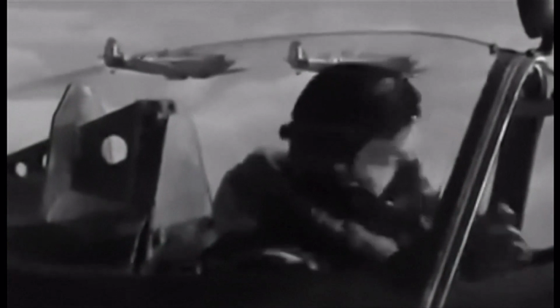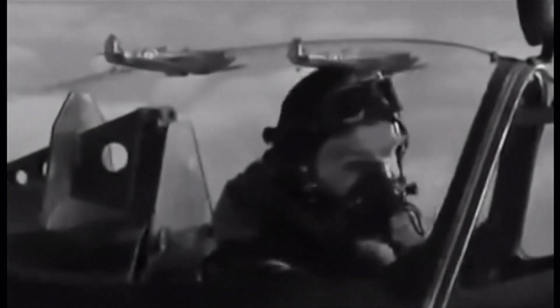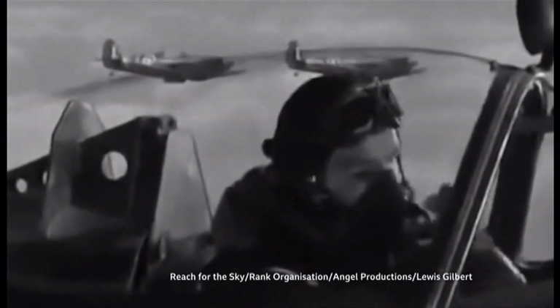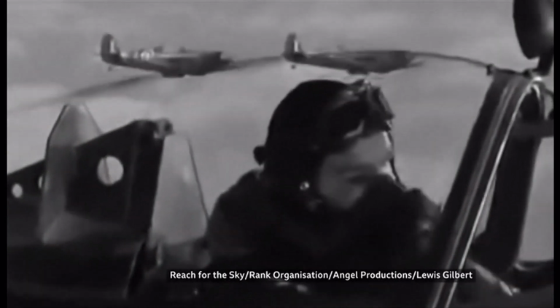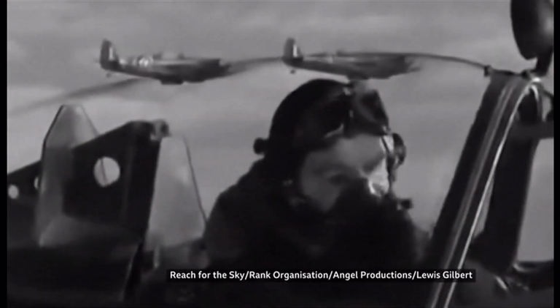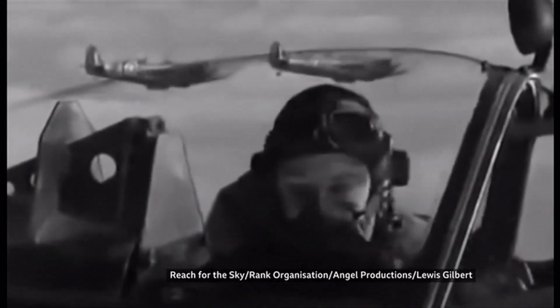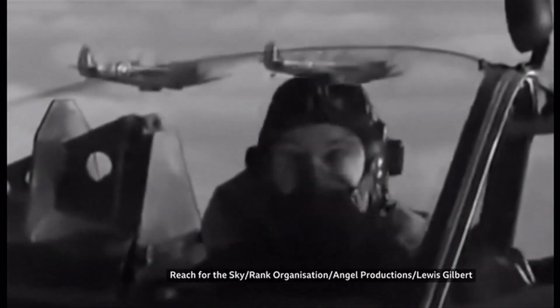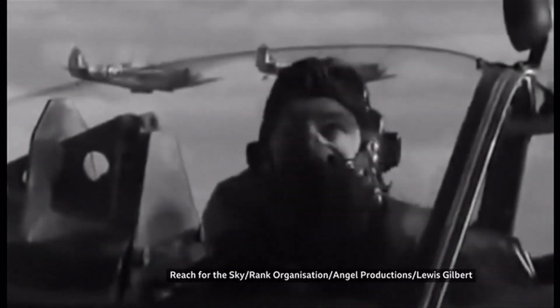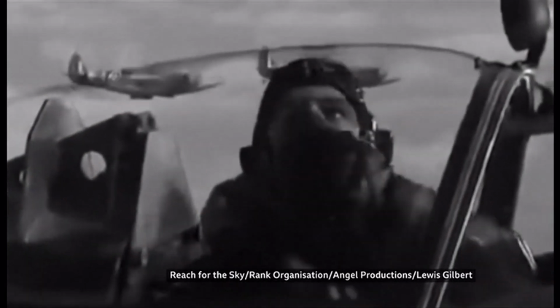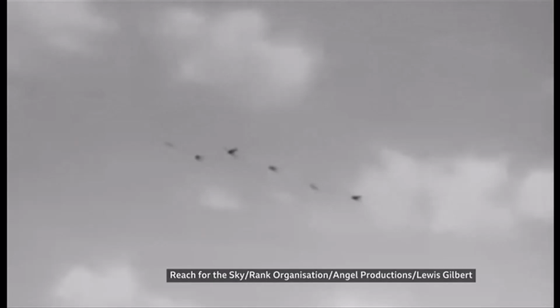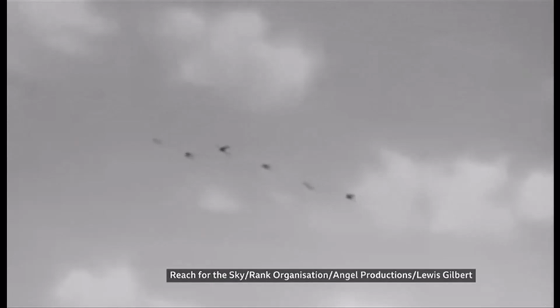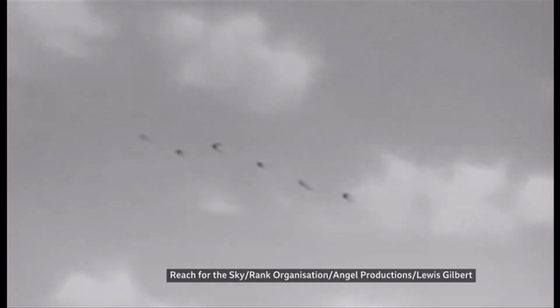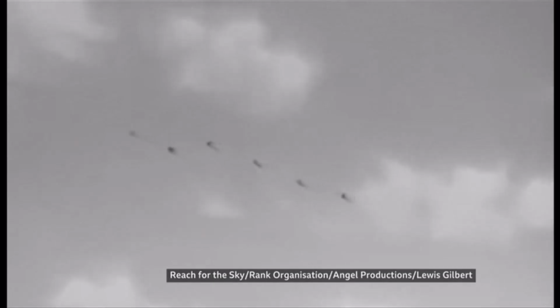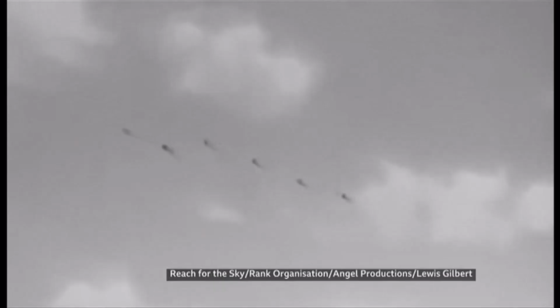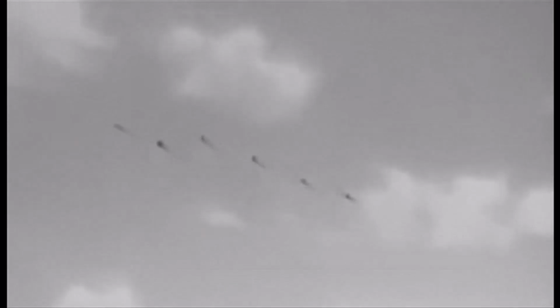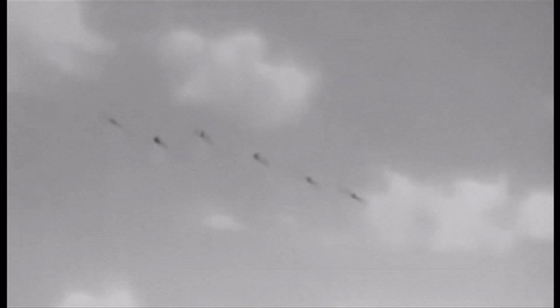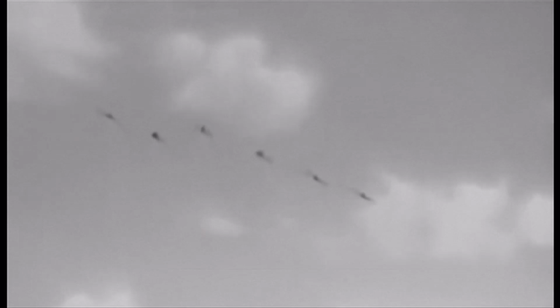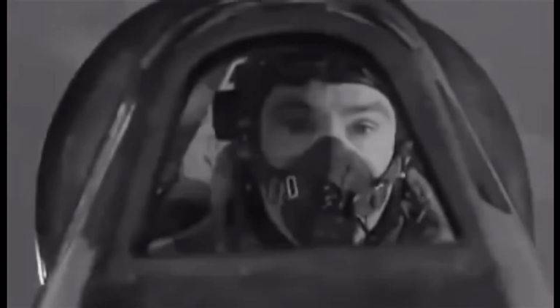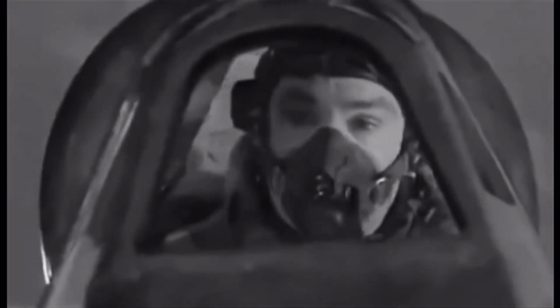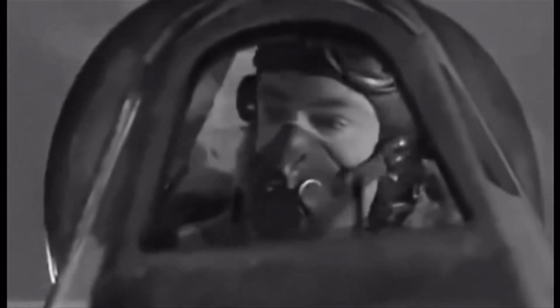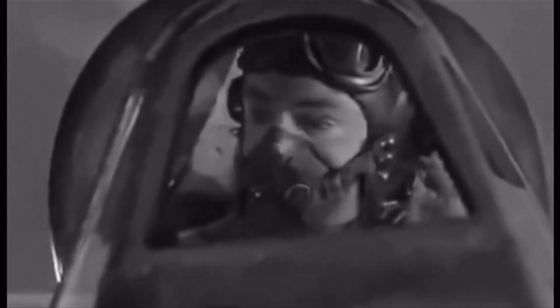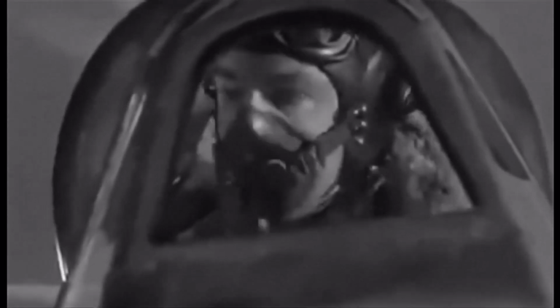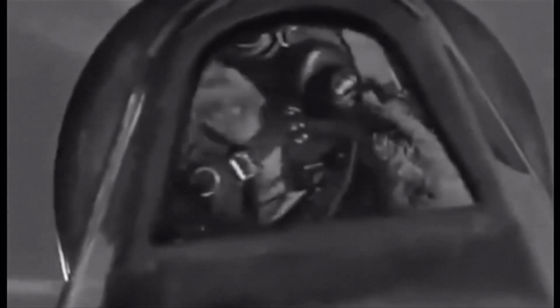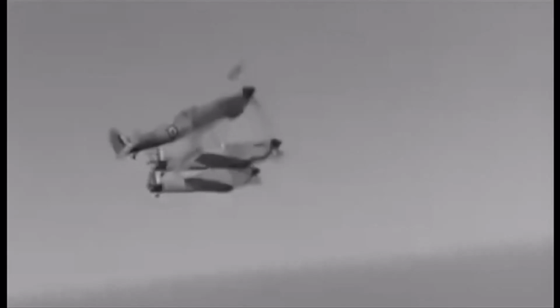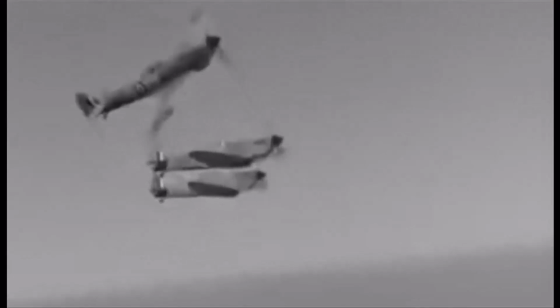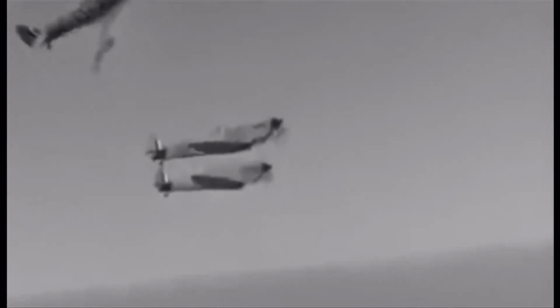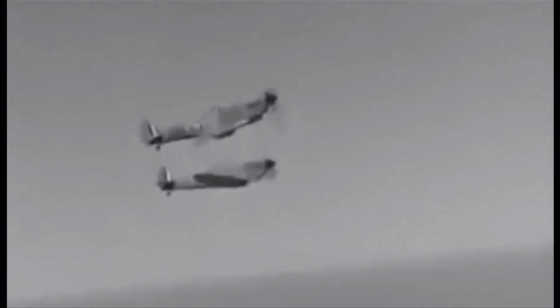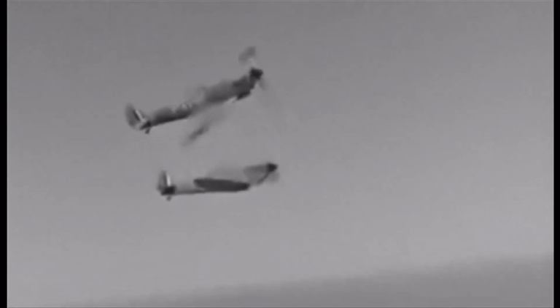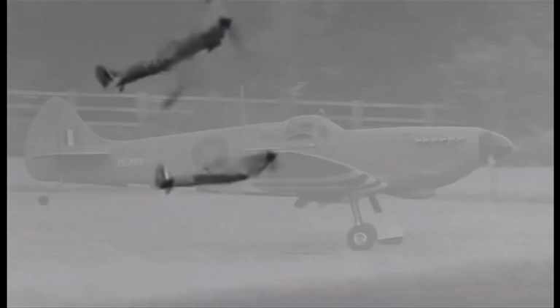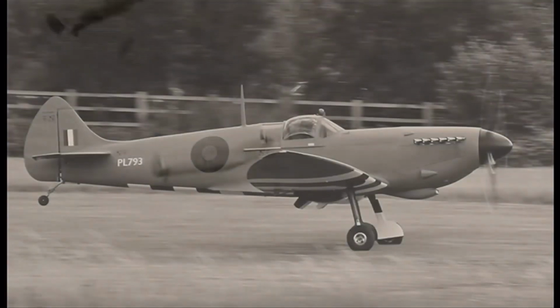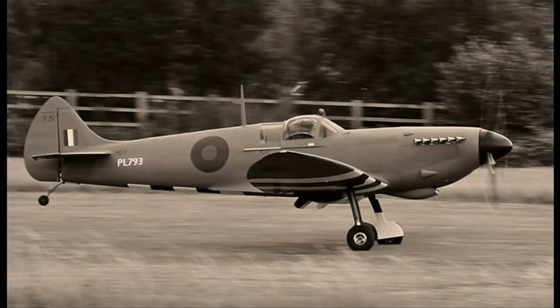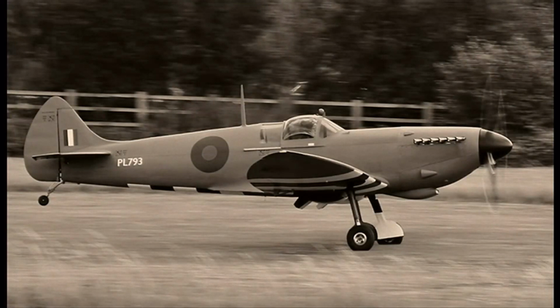Steve was inspired as a boy by a film about wartime fighter pilot Douglas Bader, and fell in love with the Spitfire's graceful lines.